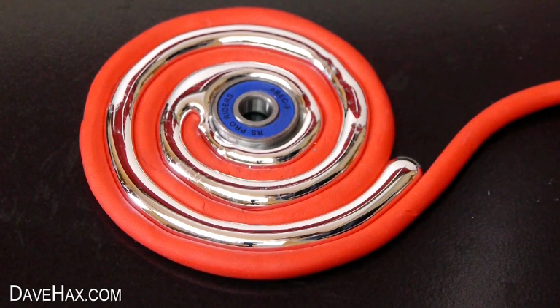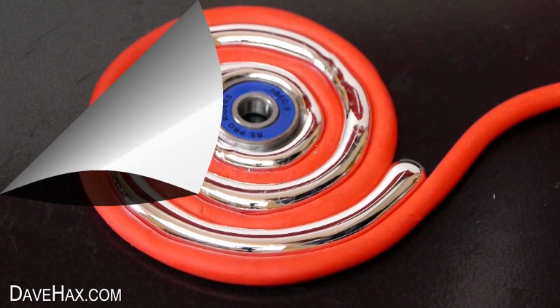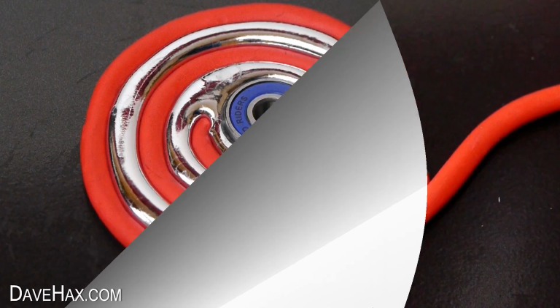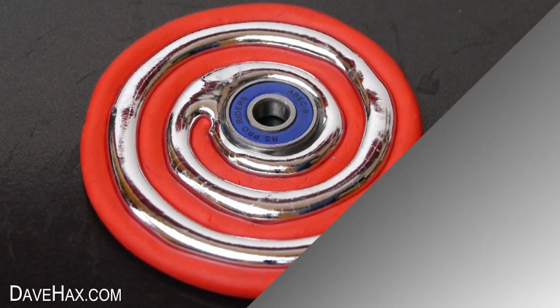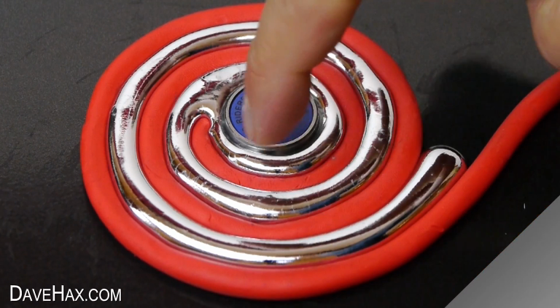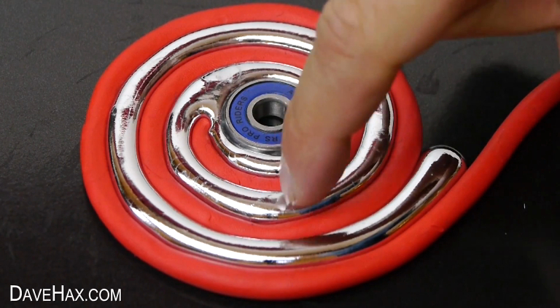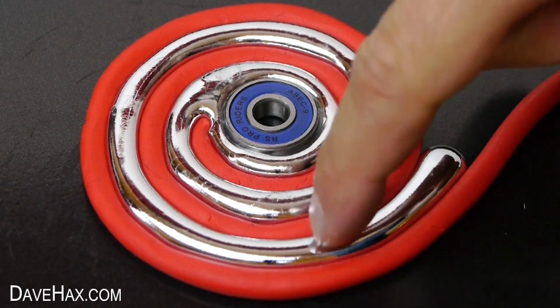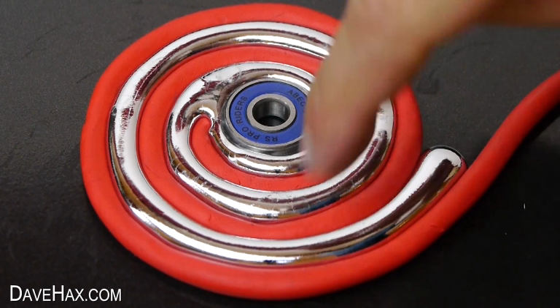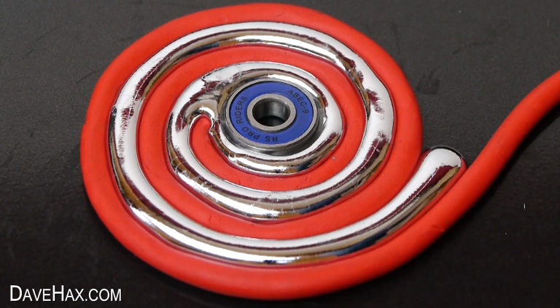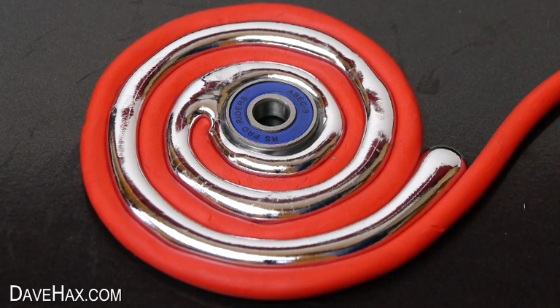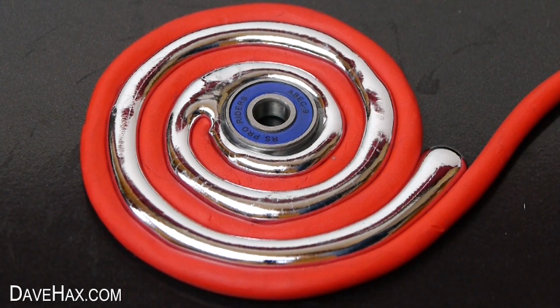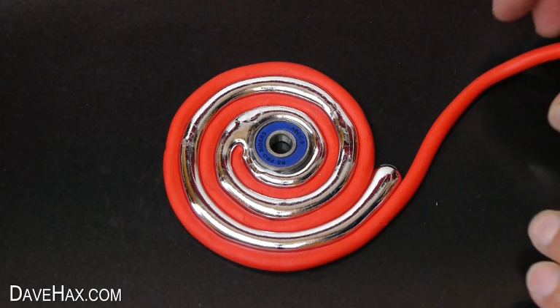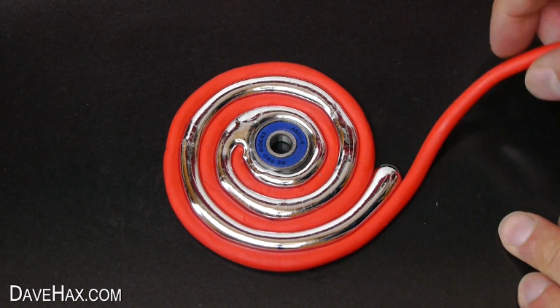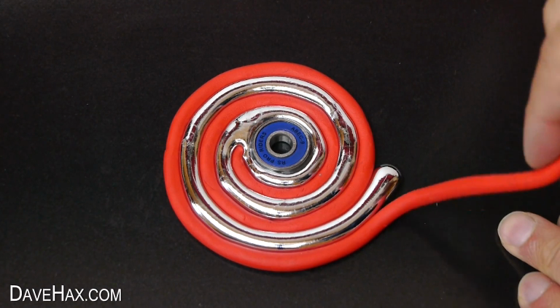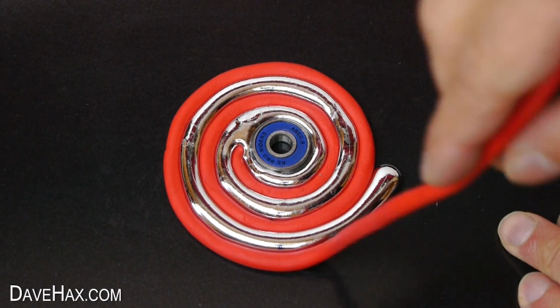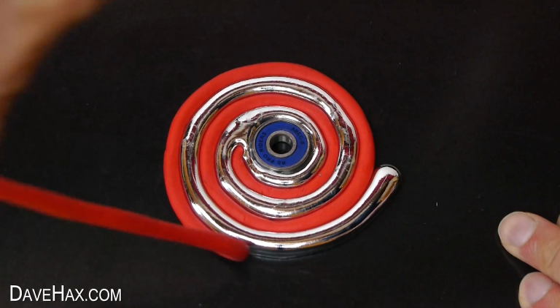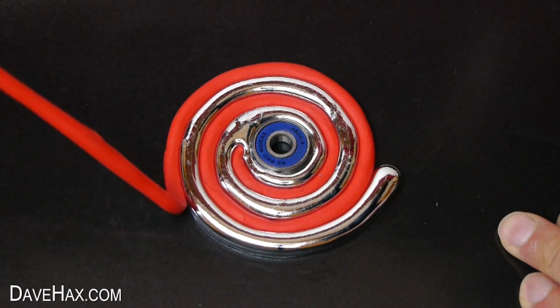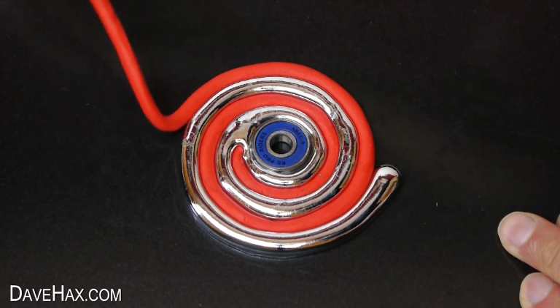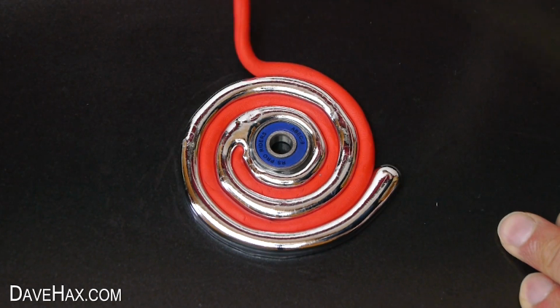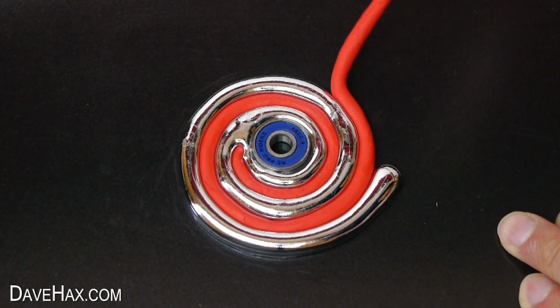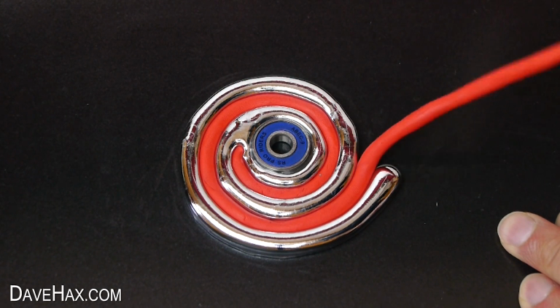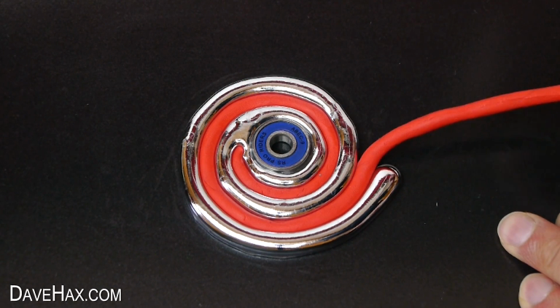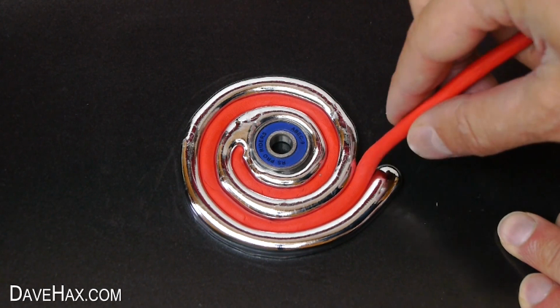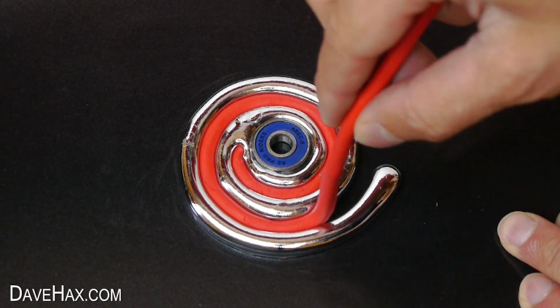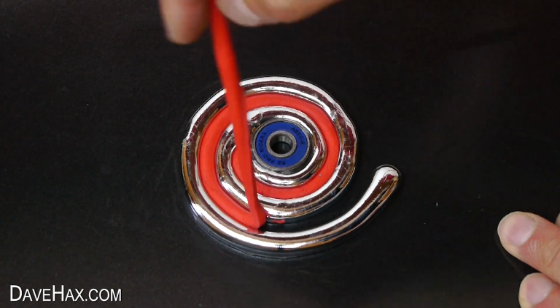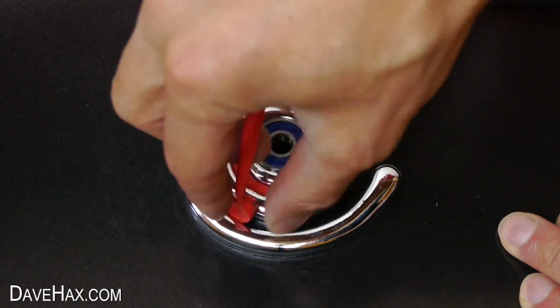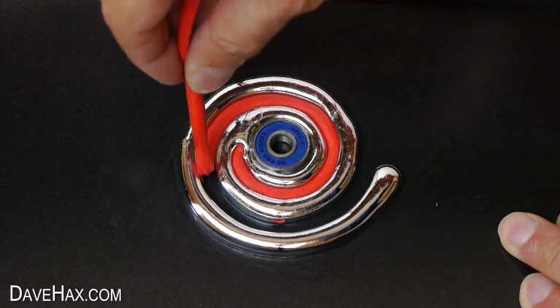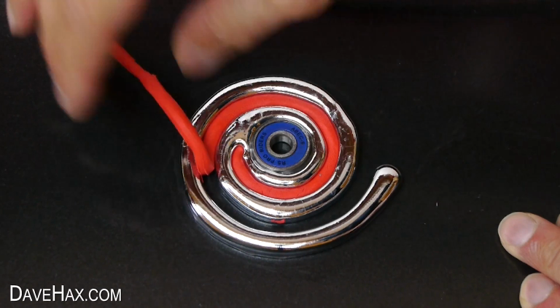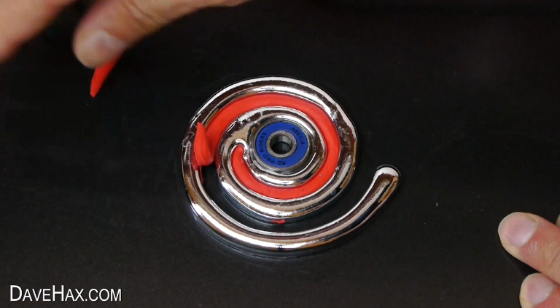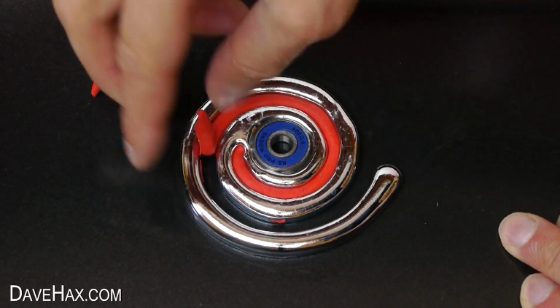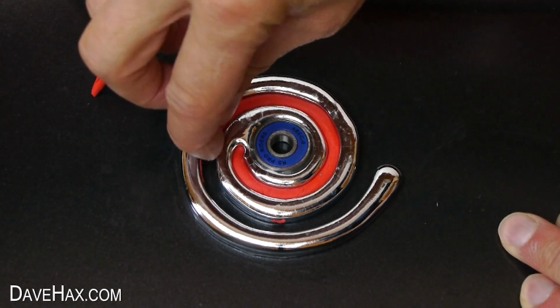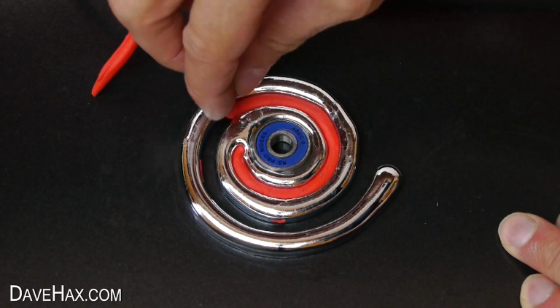I left it for about an hour to cool down so it turned back into a solid. Now we can remove the plasticine mould. Unfortunately I couldn't get it all off in one go.